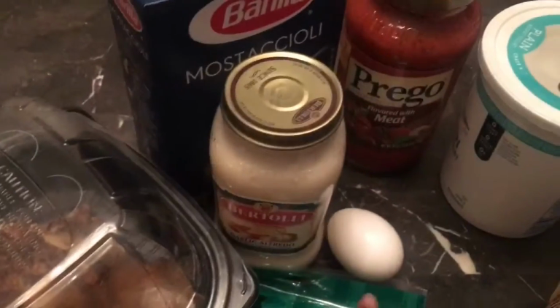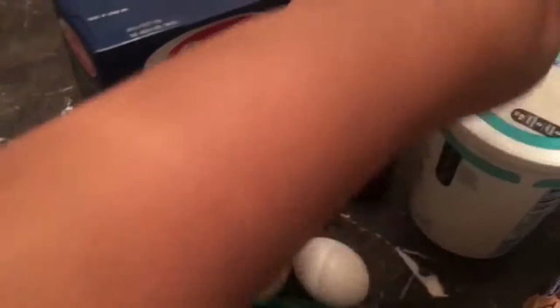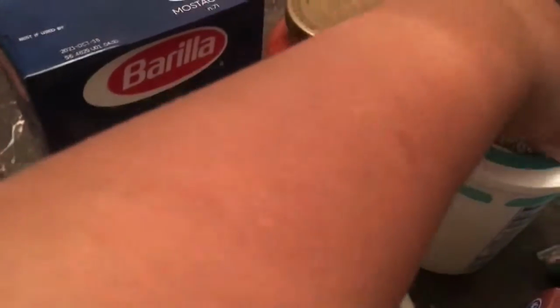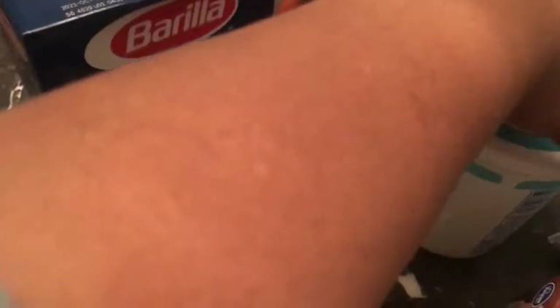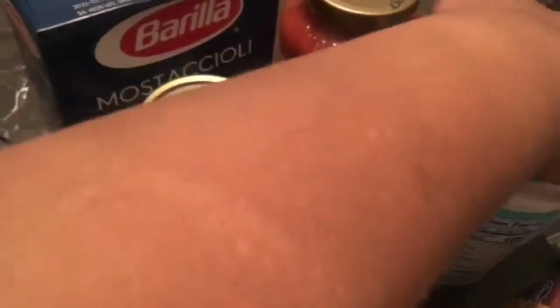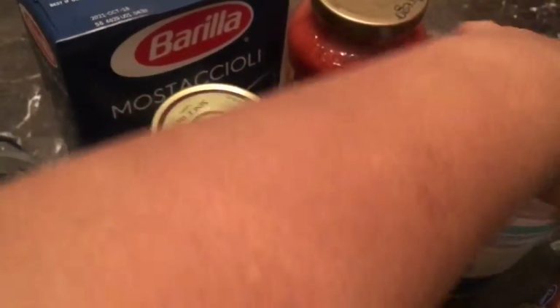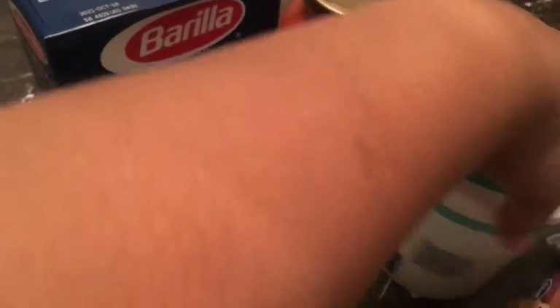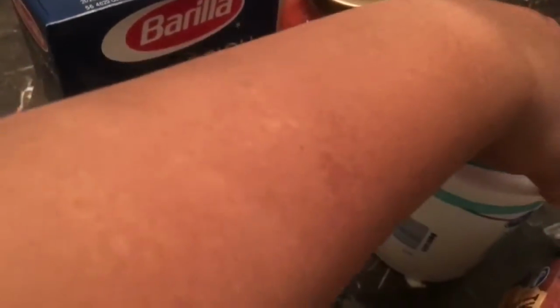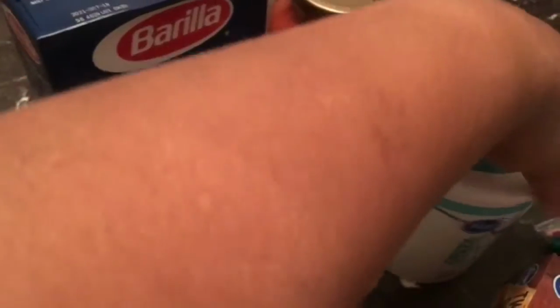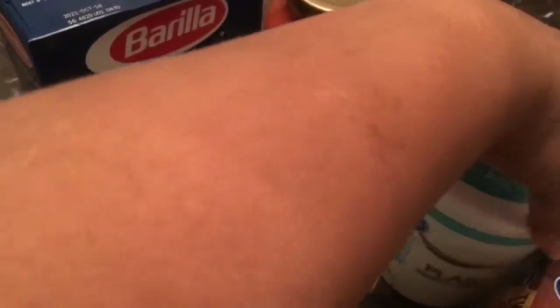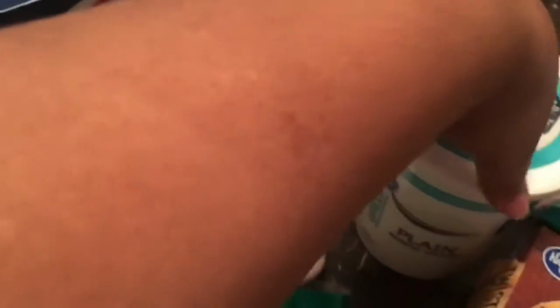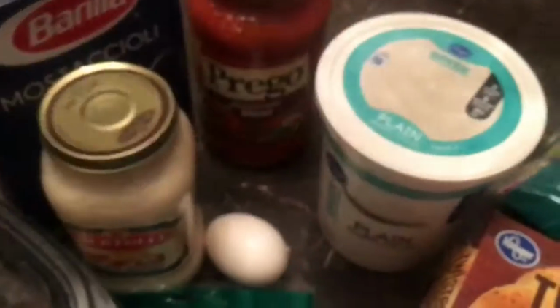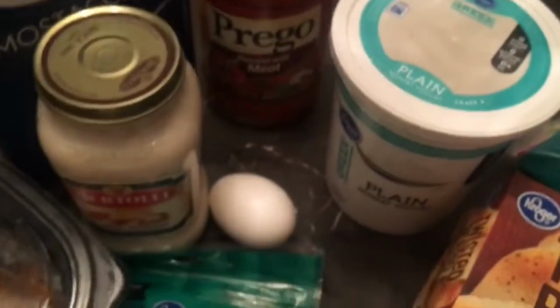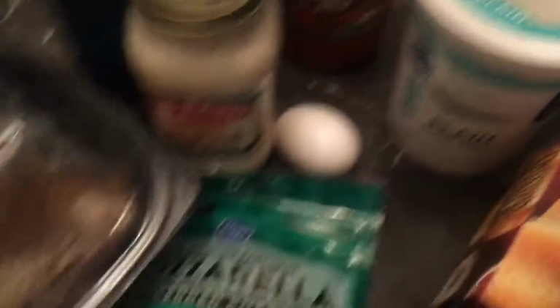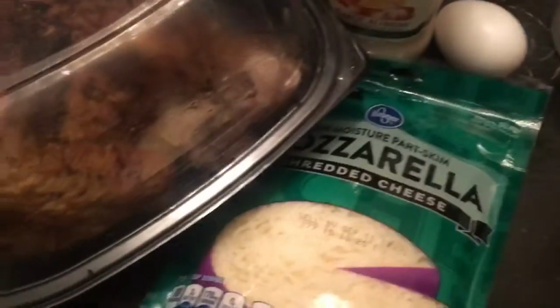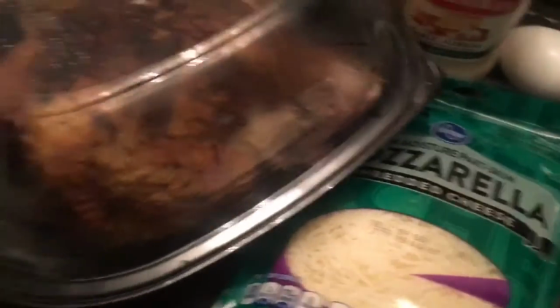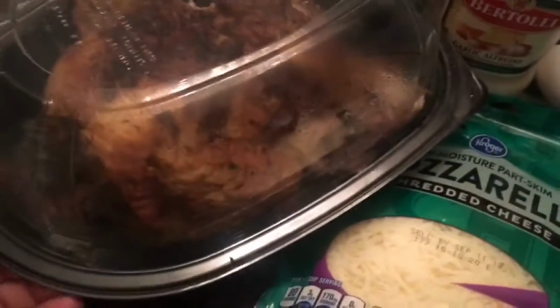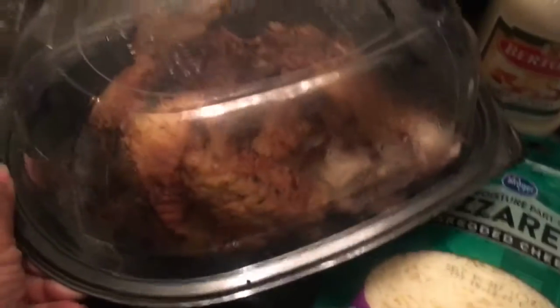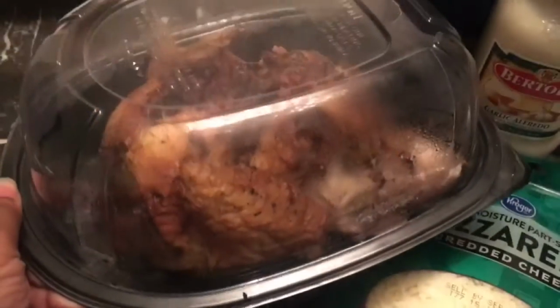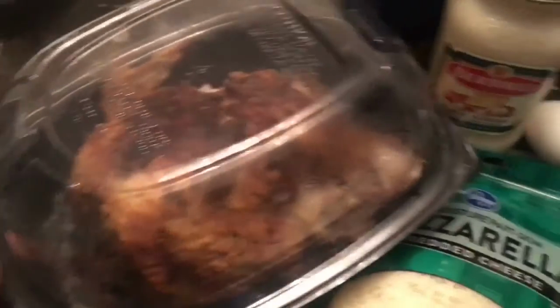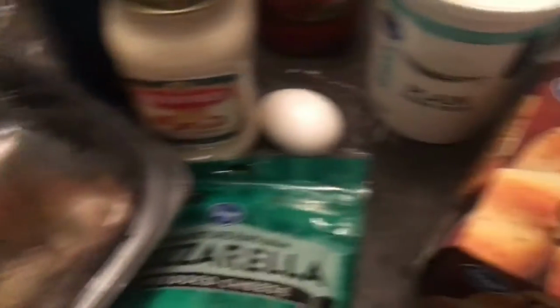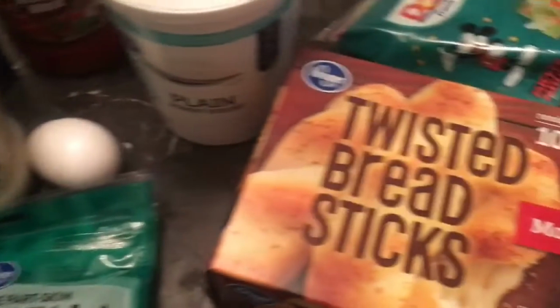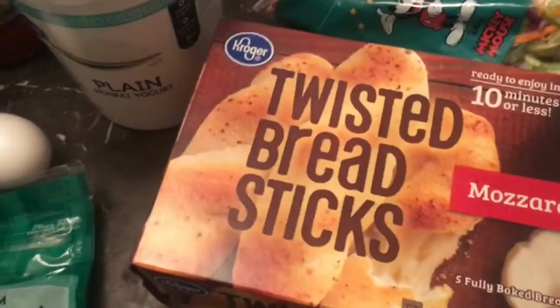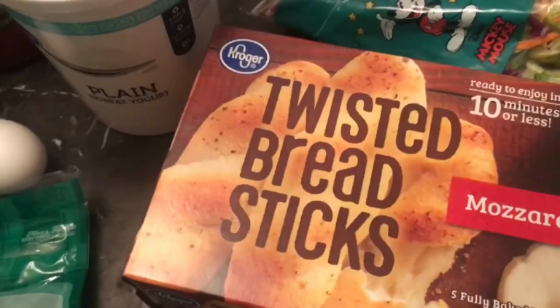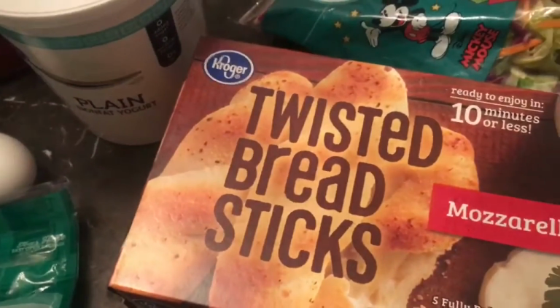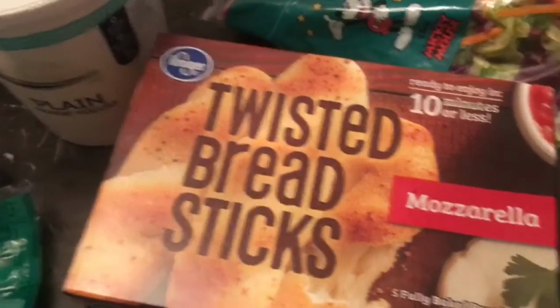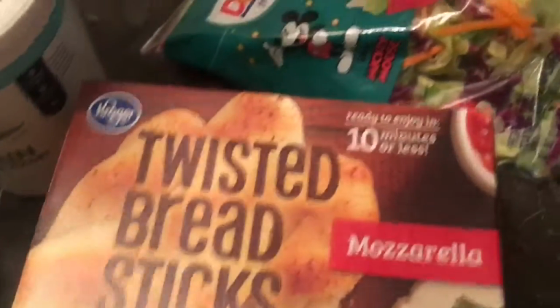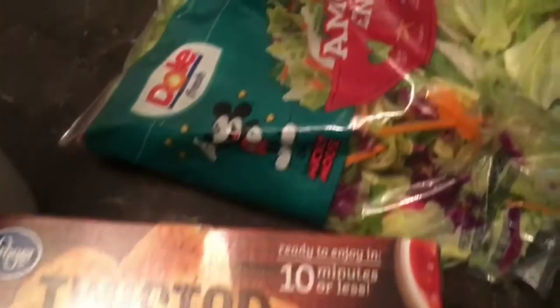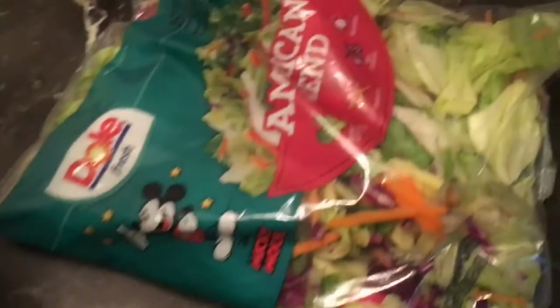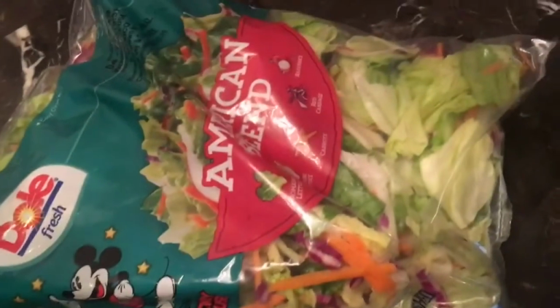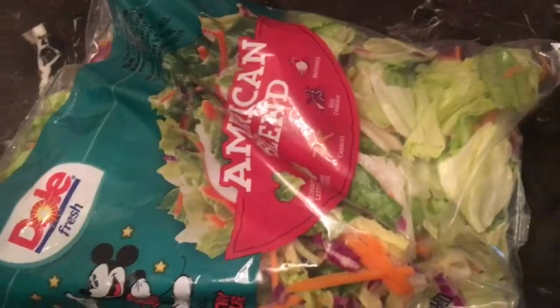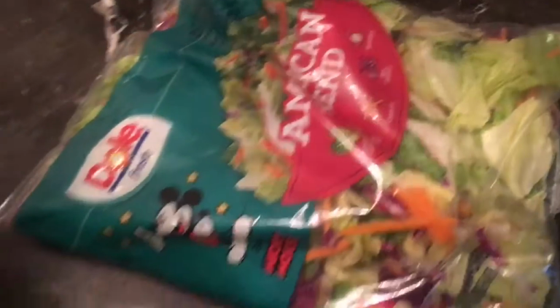The ingredients I used to make the chicken masticcioli are the masticcioli noodles, the spaghetti sauce, the alfredo sauce, pulled apart chicken, mozzarella, egg, plain Greek yogurt, salad, and garlic bread.